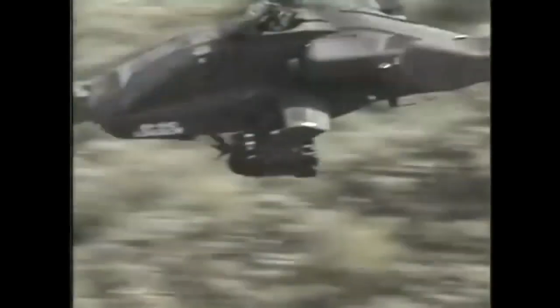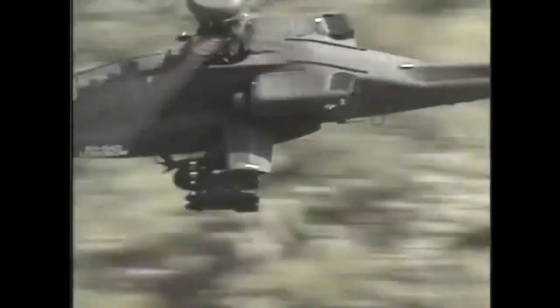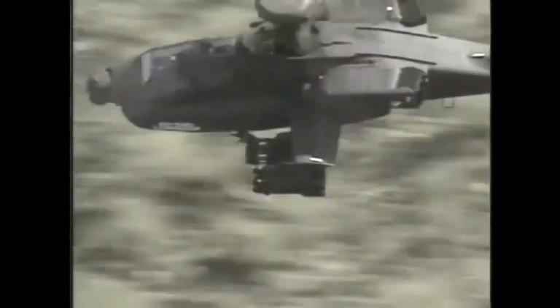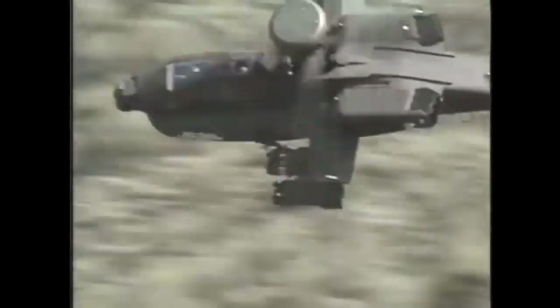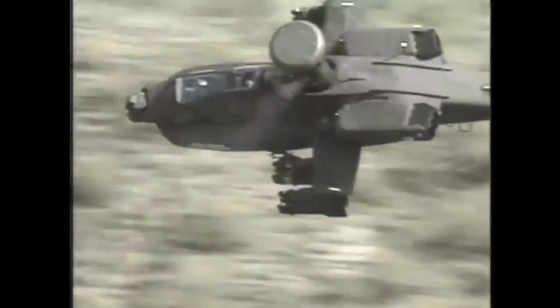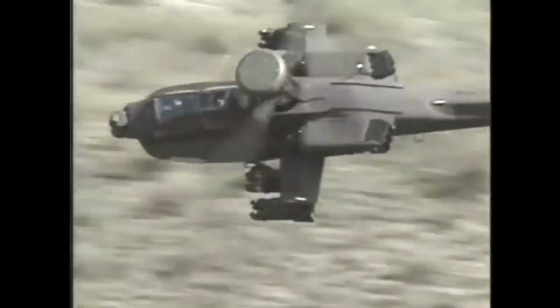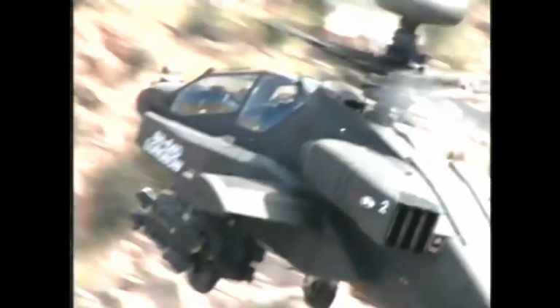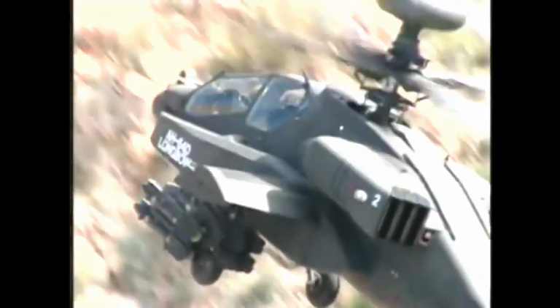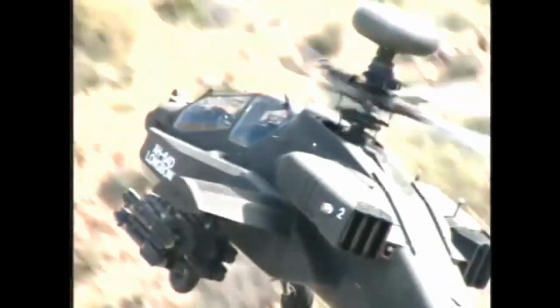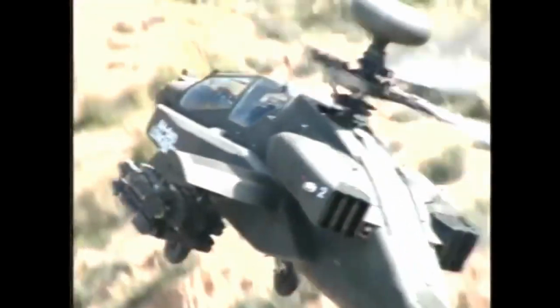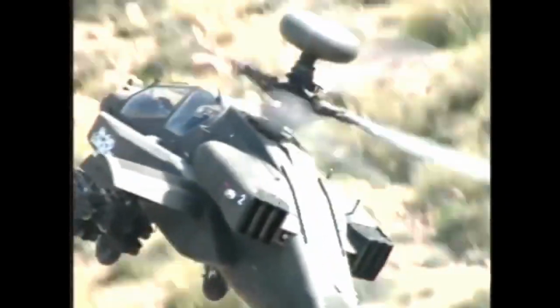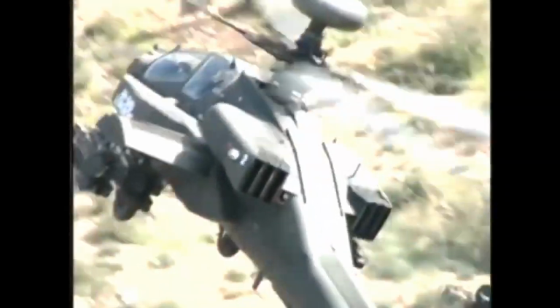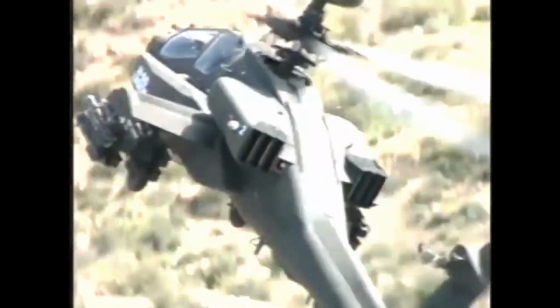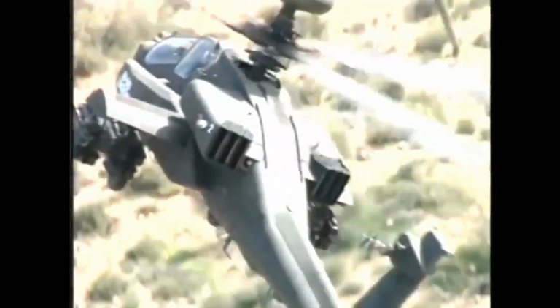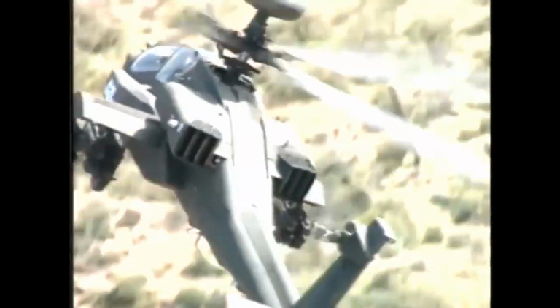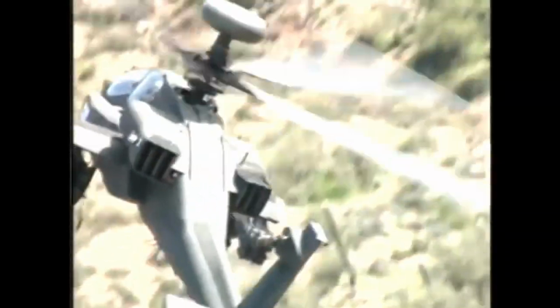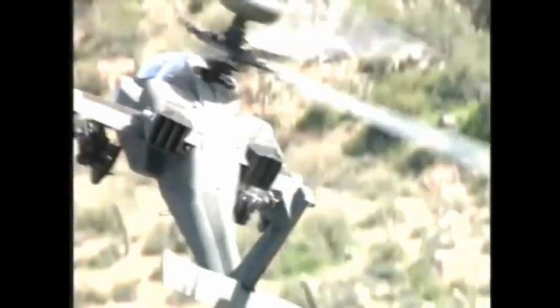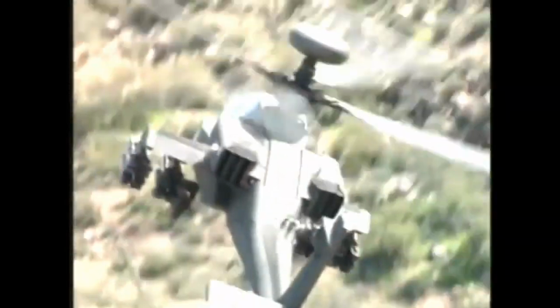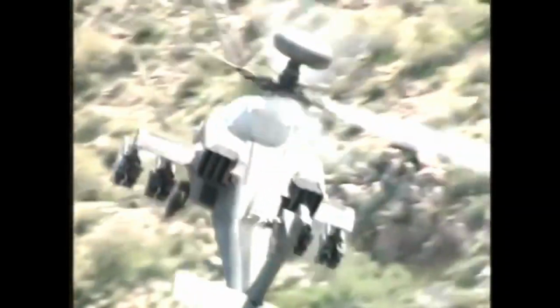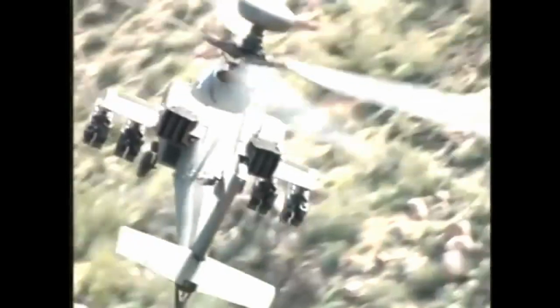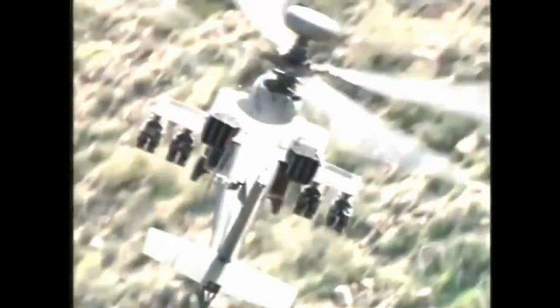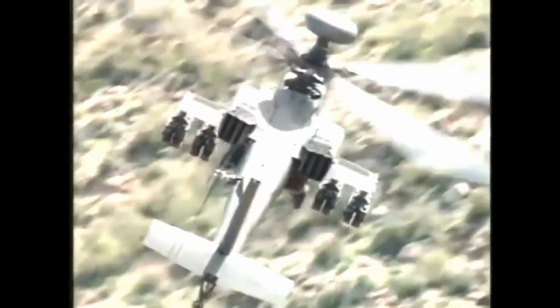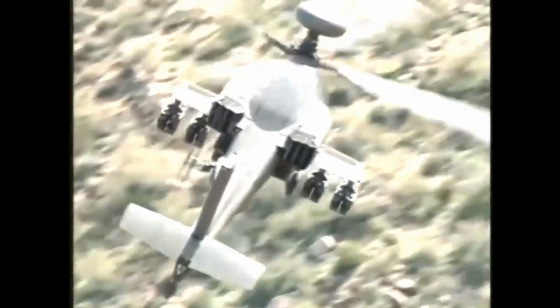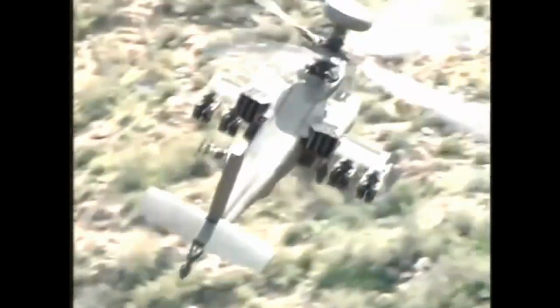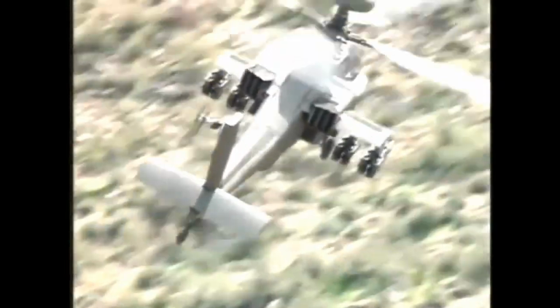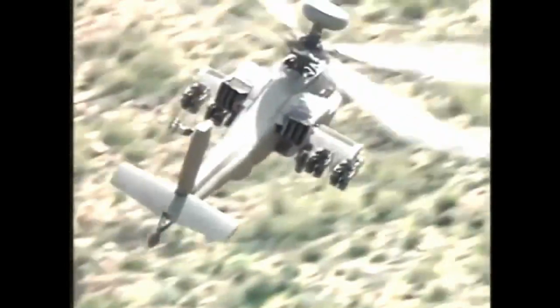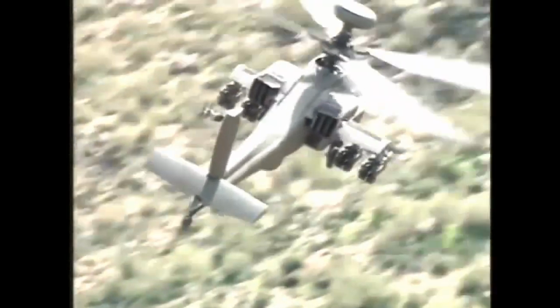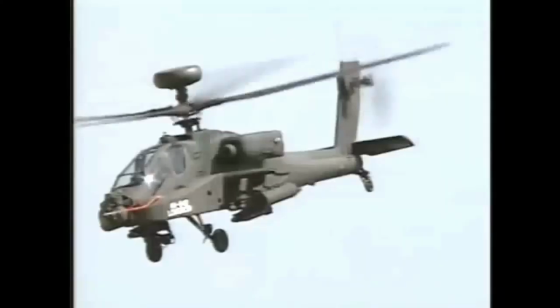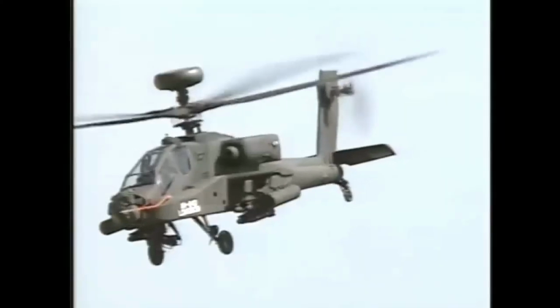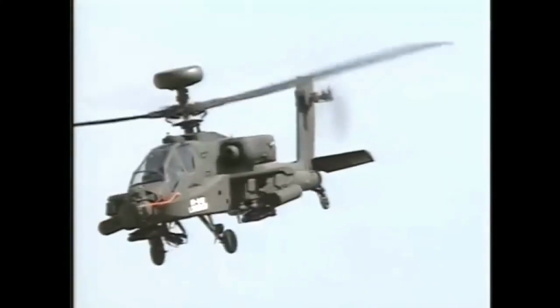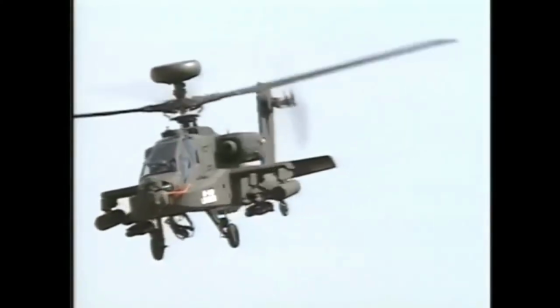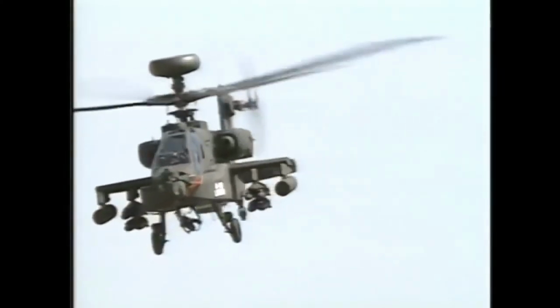The modernization program will give the Apache more powerful engines, air-to-air missiles, and a global positioning system for pinpoint navigation.